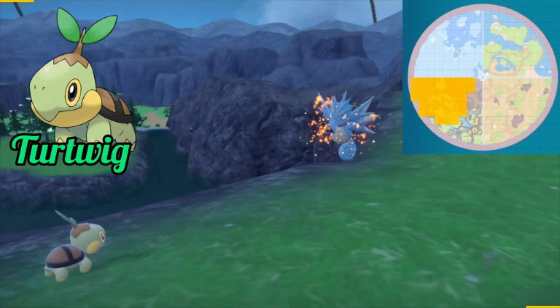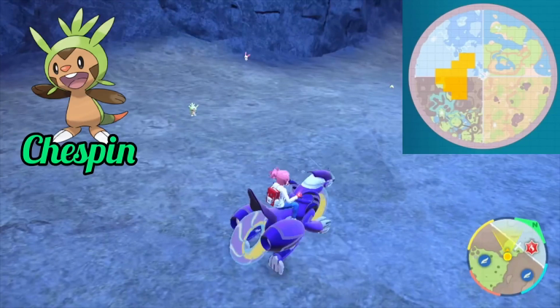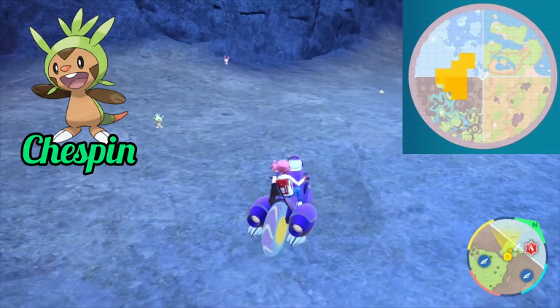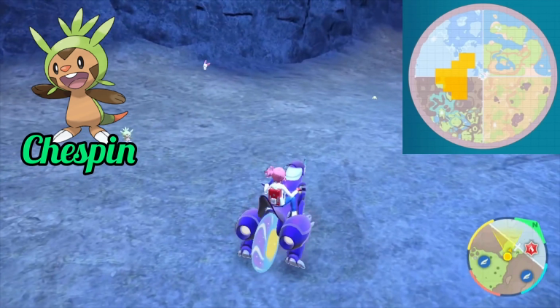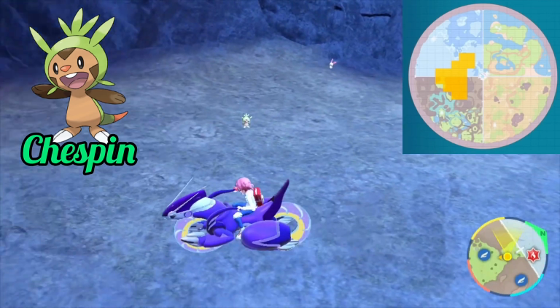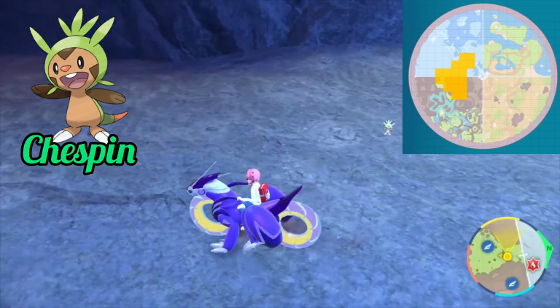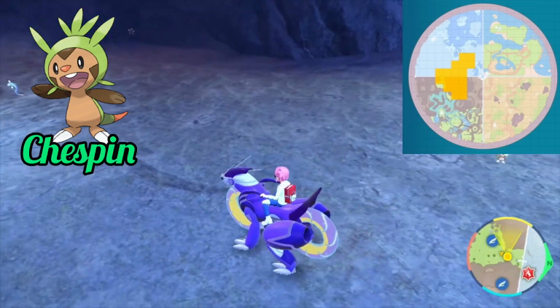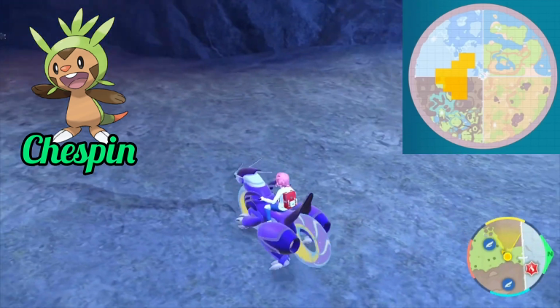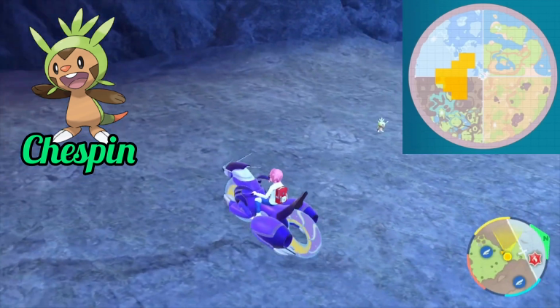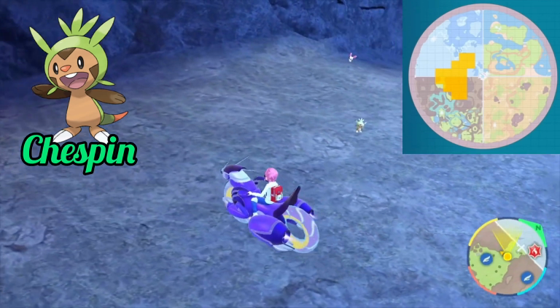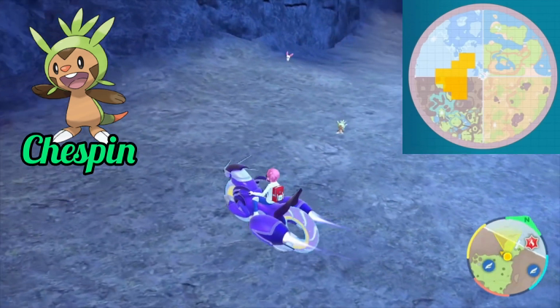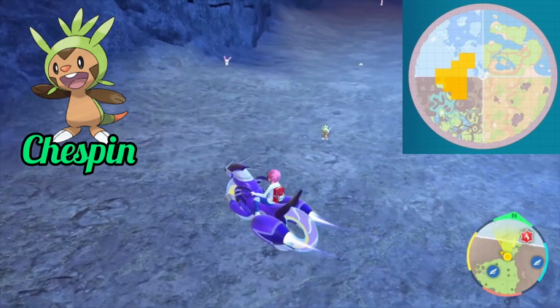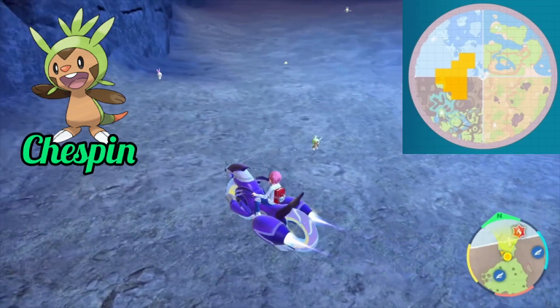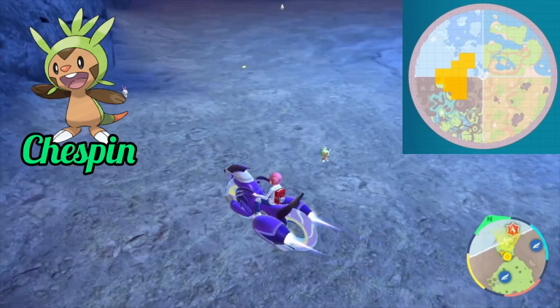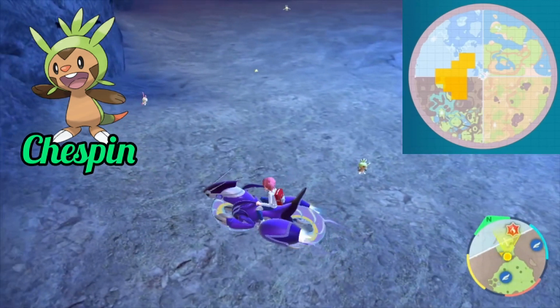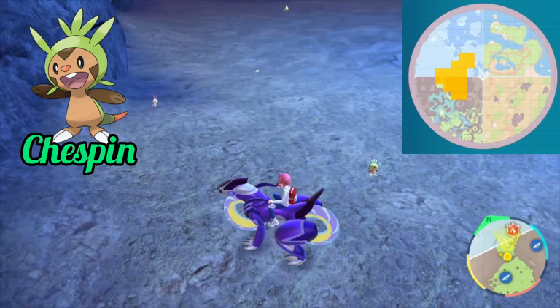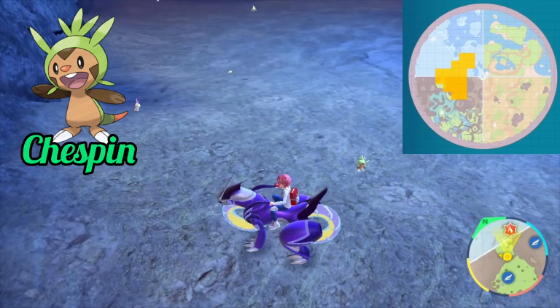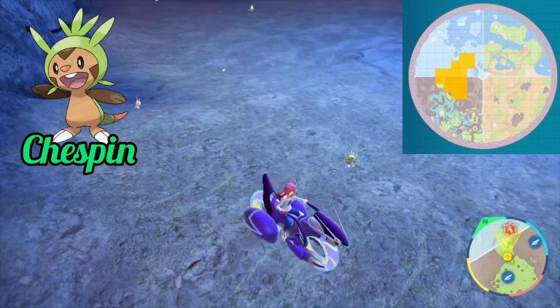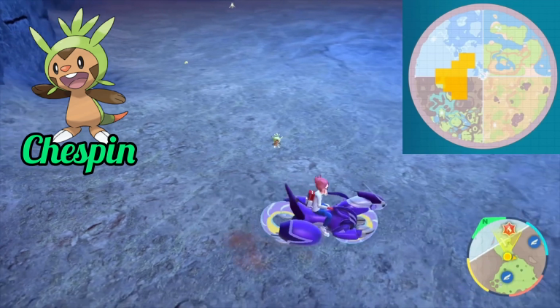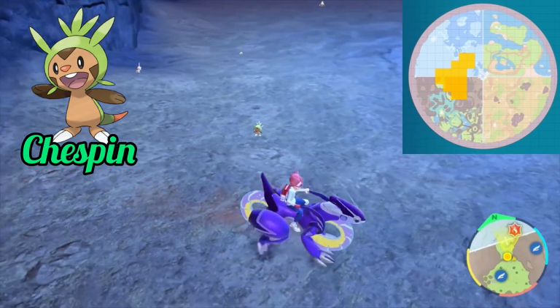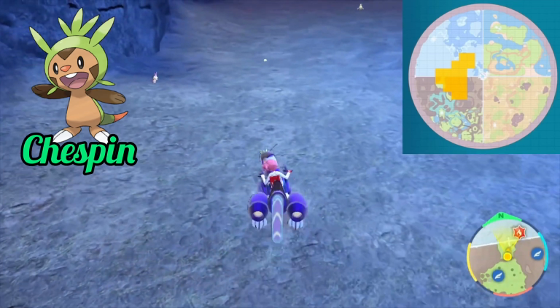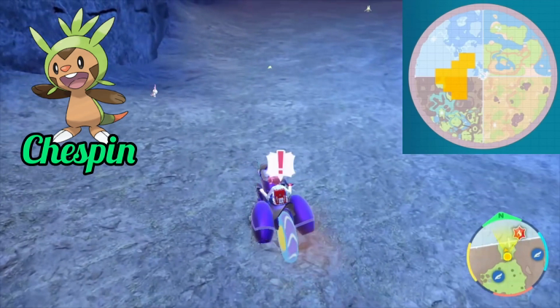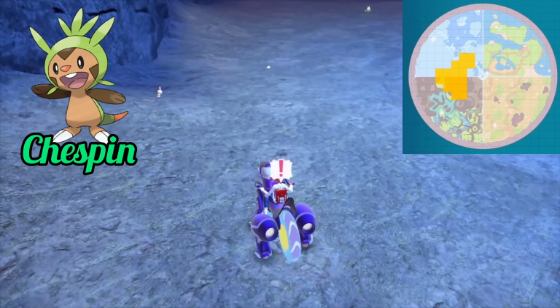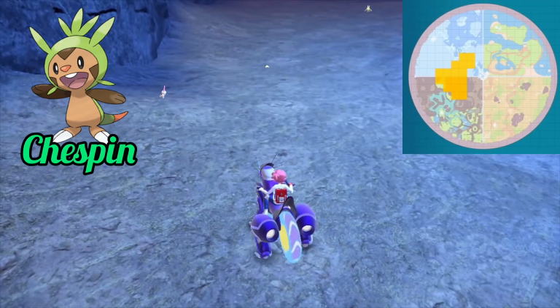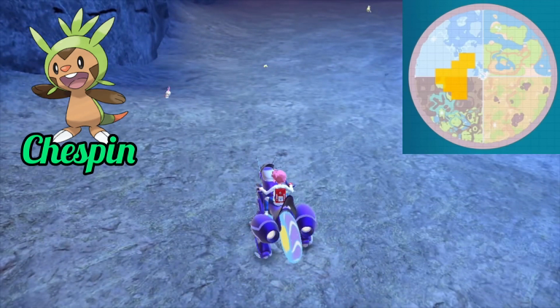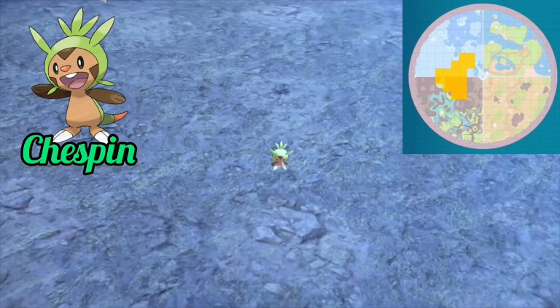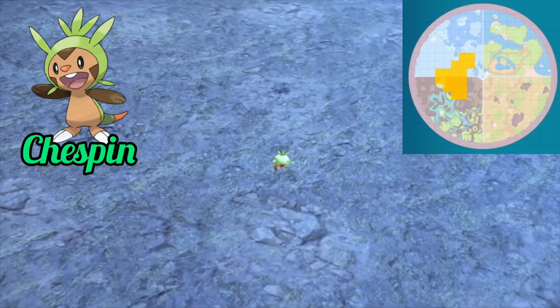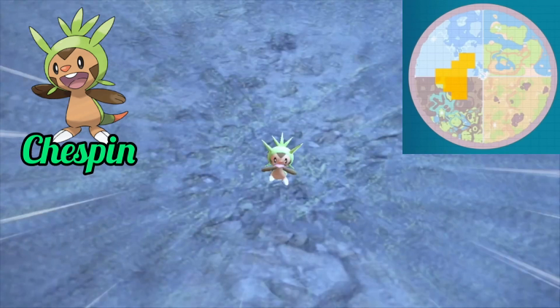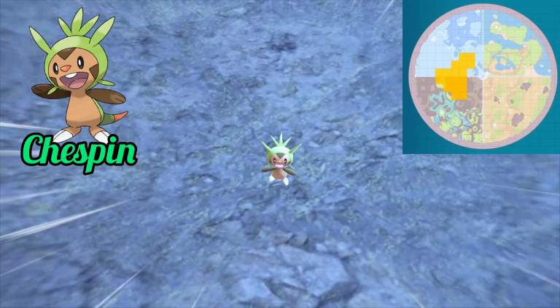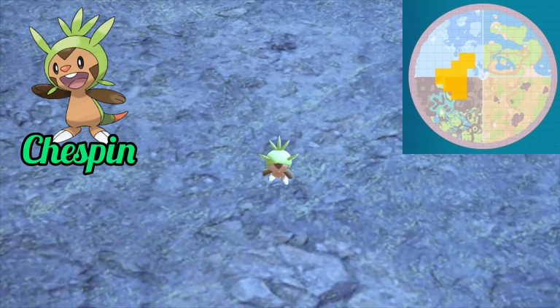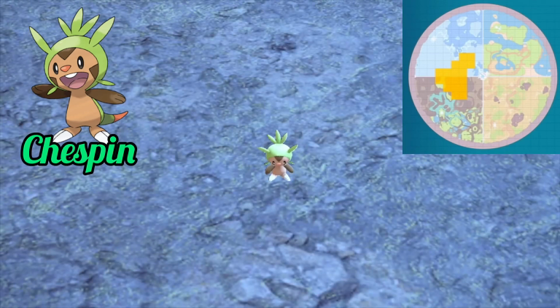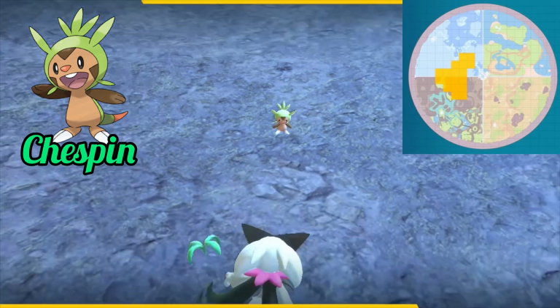And finally, Chespin is the only starter Pokémon to spawn in two different biomes because it only spawns in the charged stone cavern, and that cavern connects the canyon biome to the polar biome.